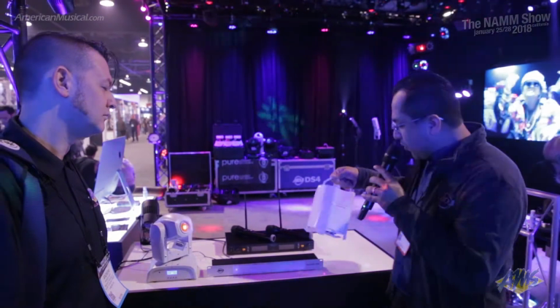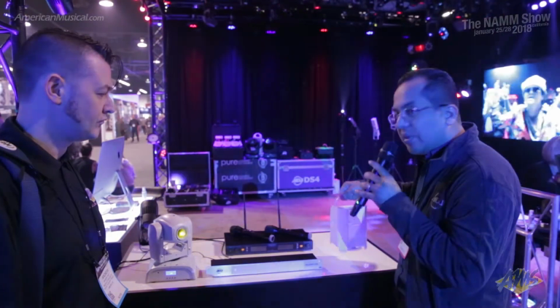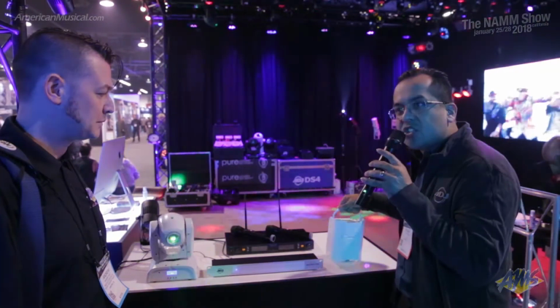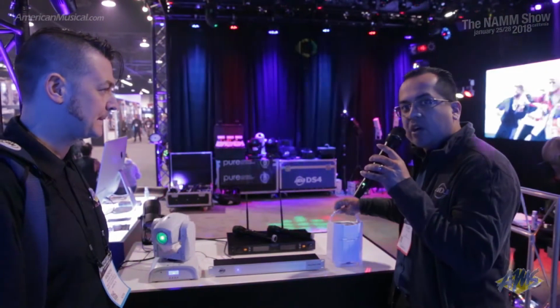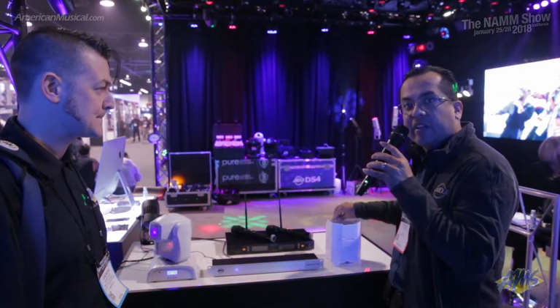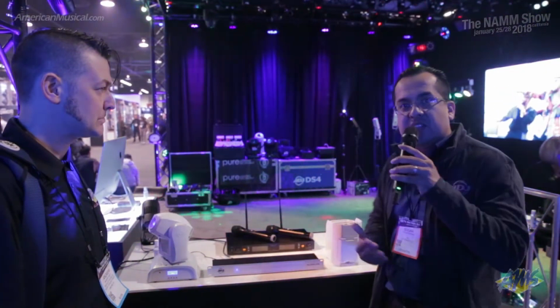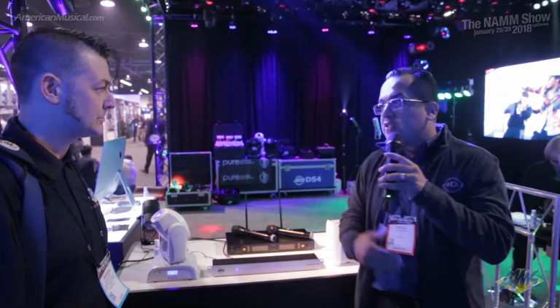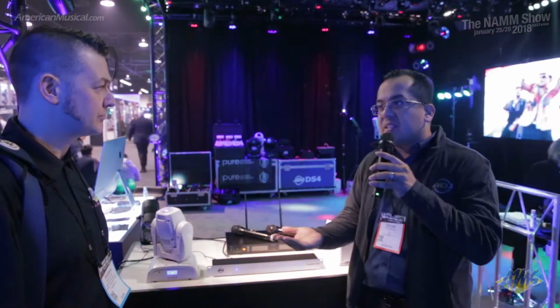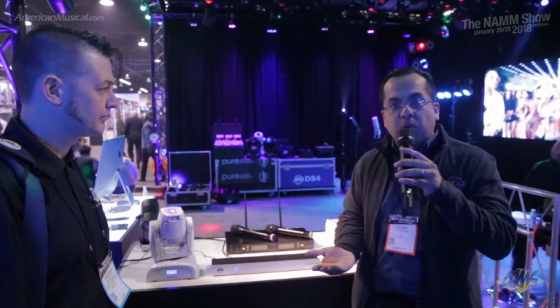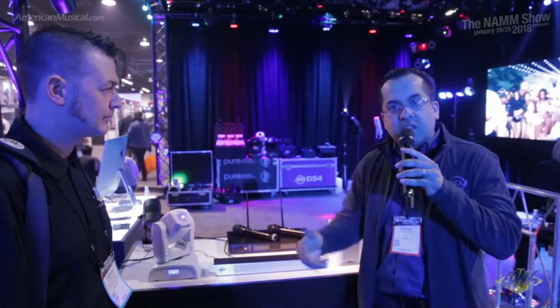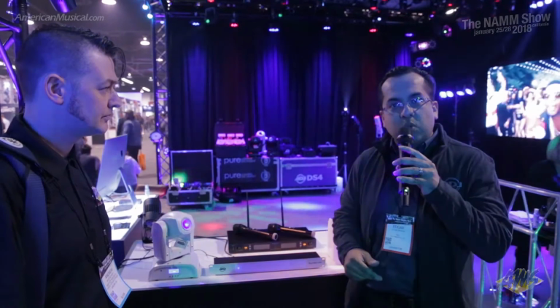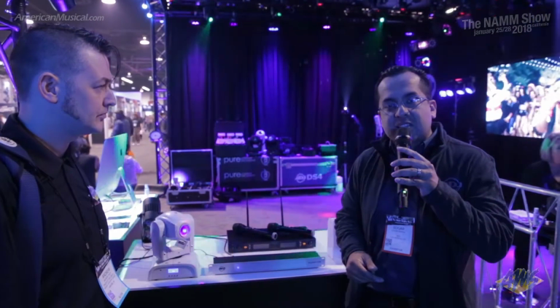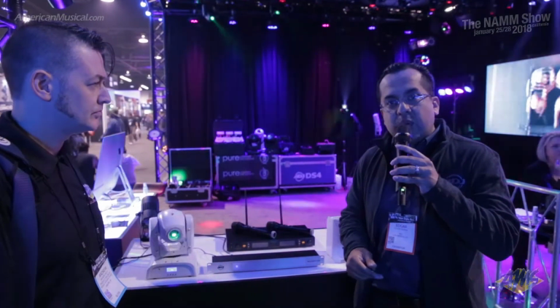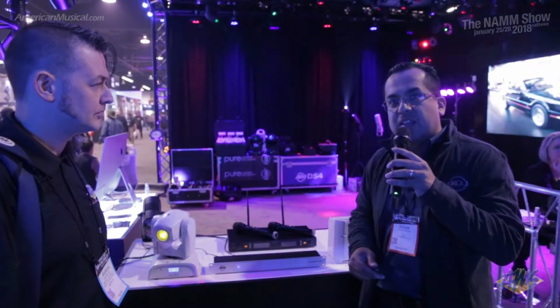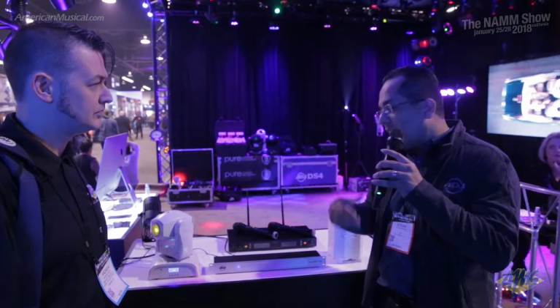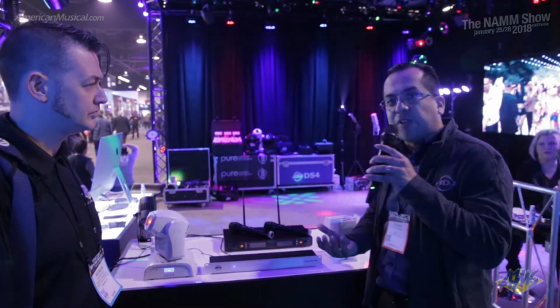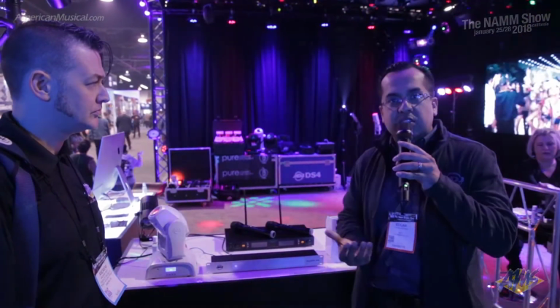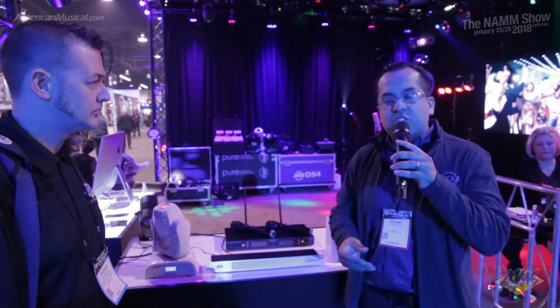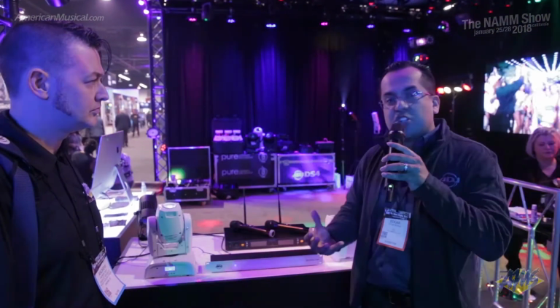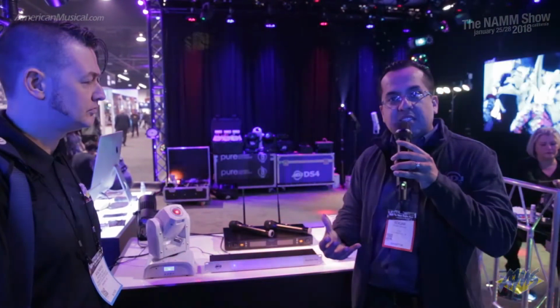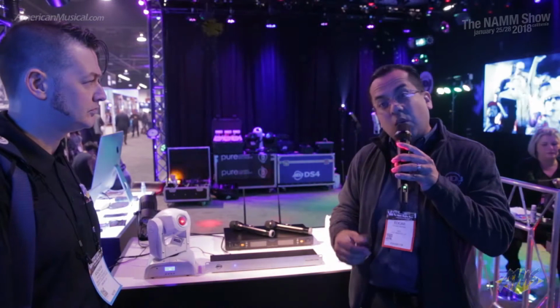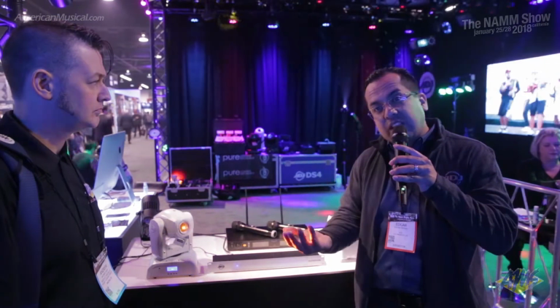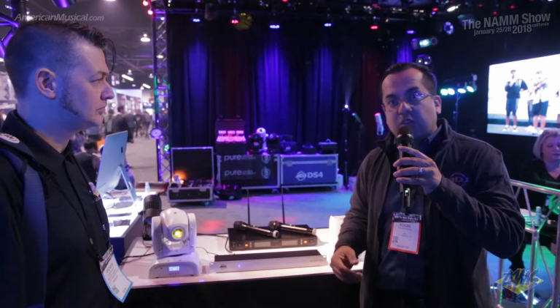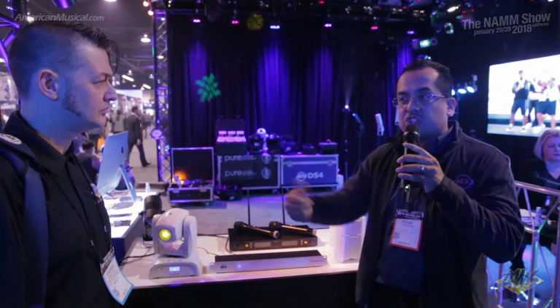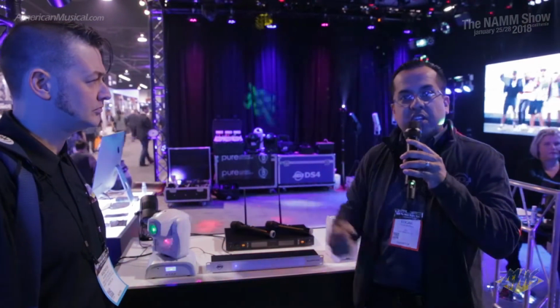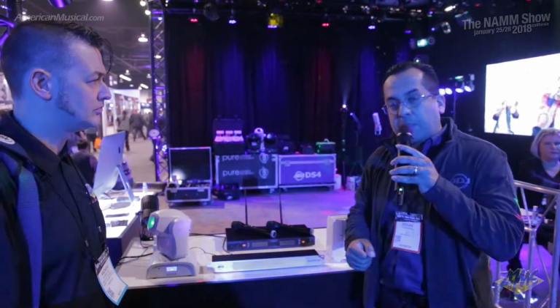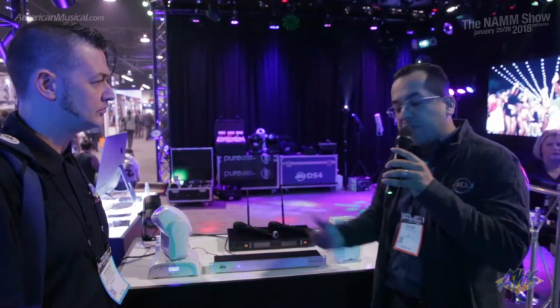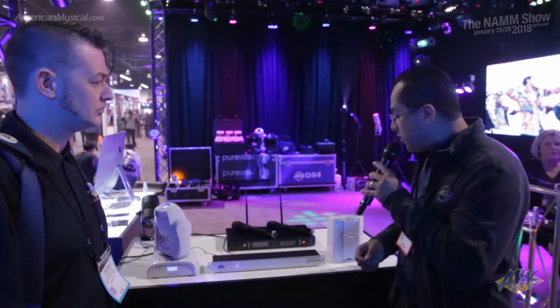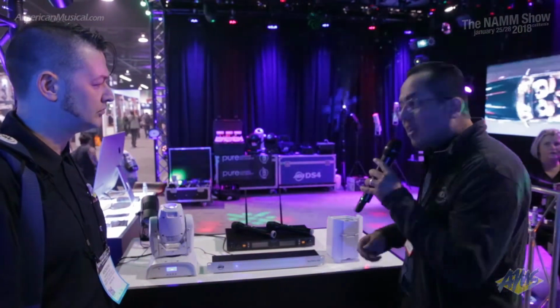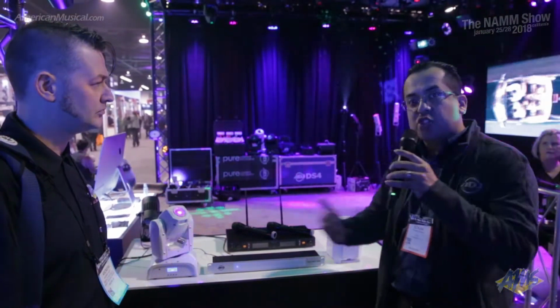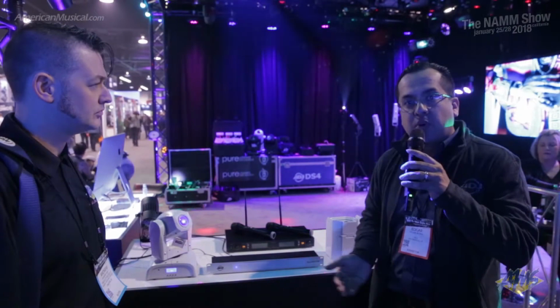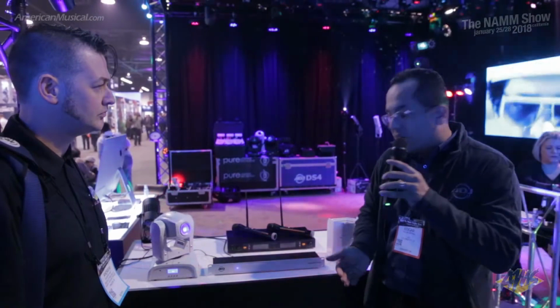Just like with our regular Elements, we have two cases that support them. One holds six, and we also make the Element Flight Case, which is a charging case that holds eight of them. So if you wanted to charge before your event, you could do that as well as transport your PARs.